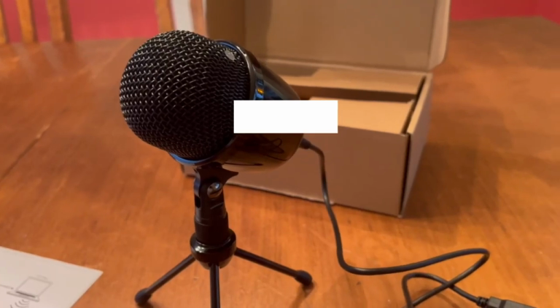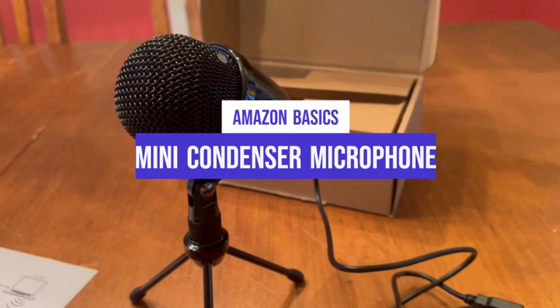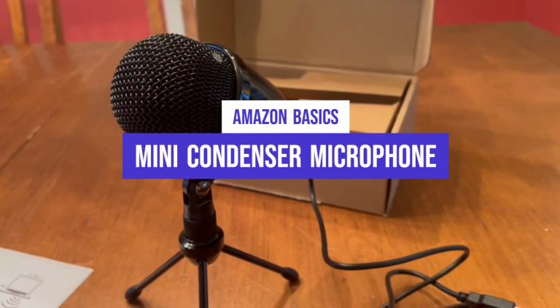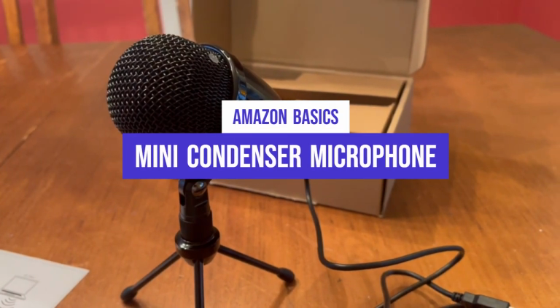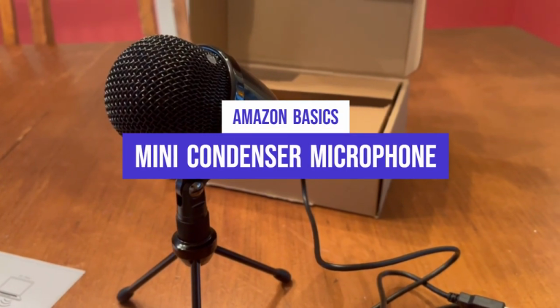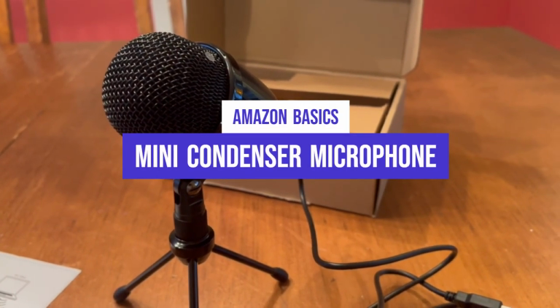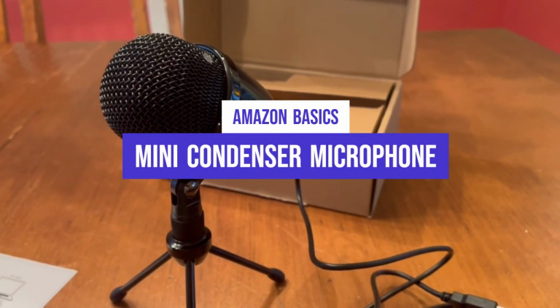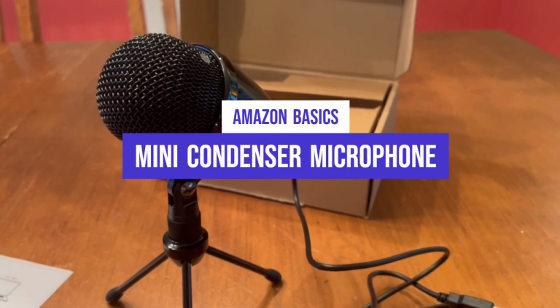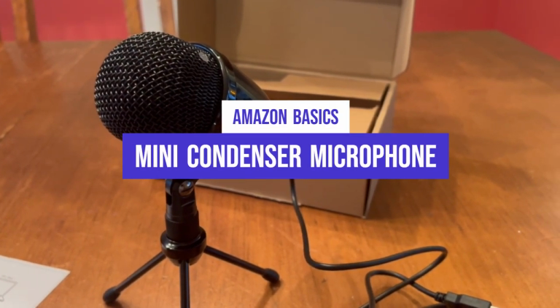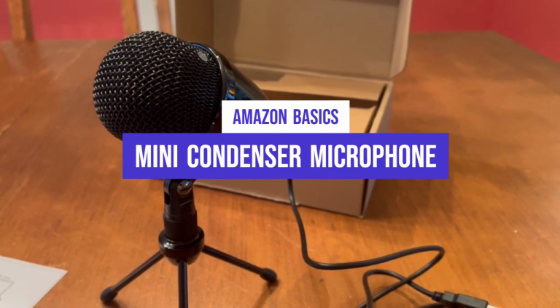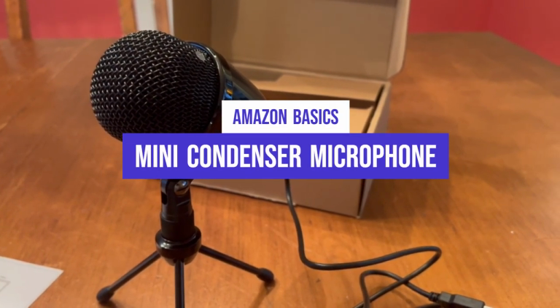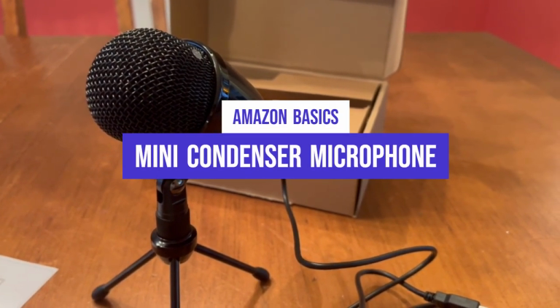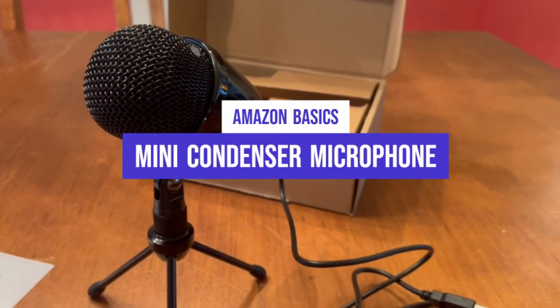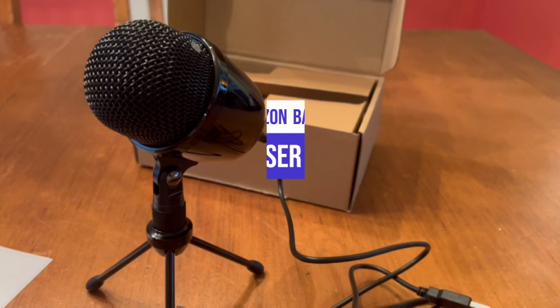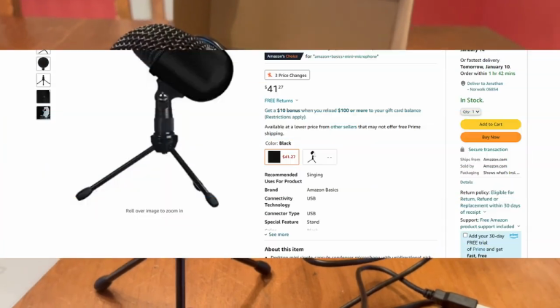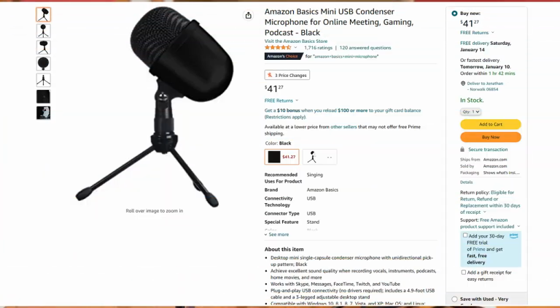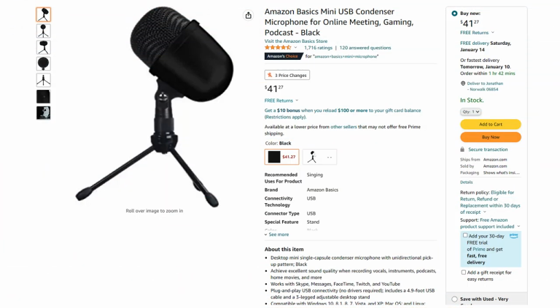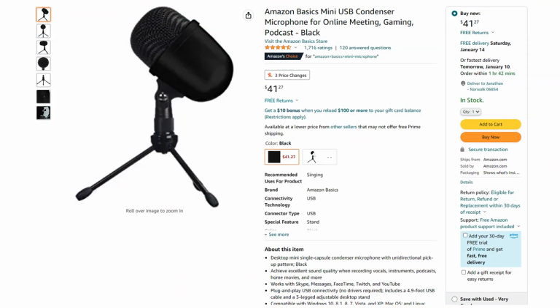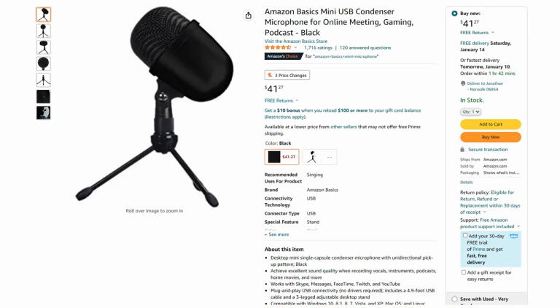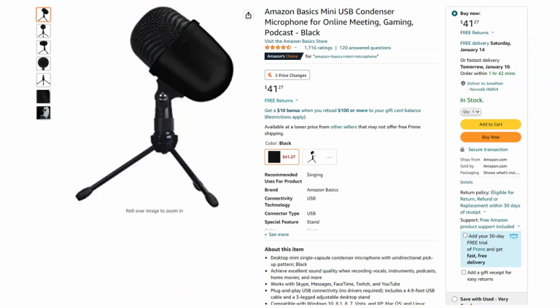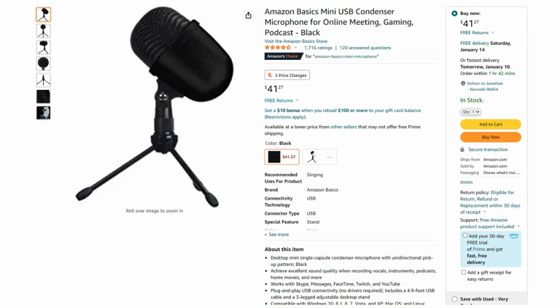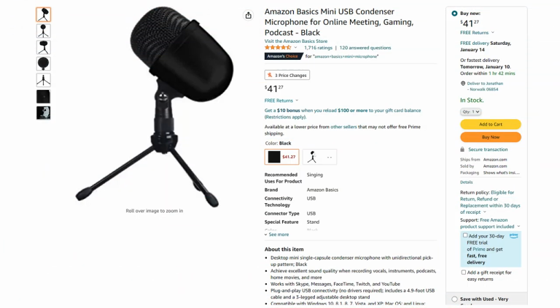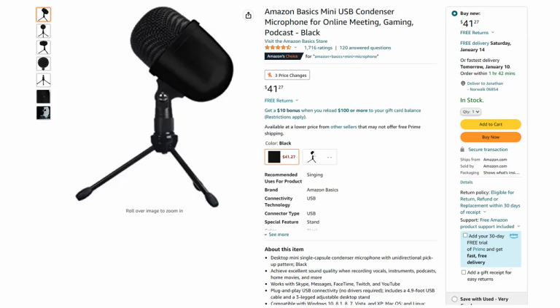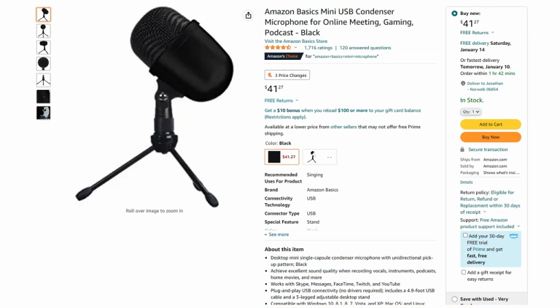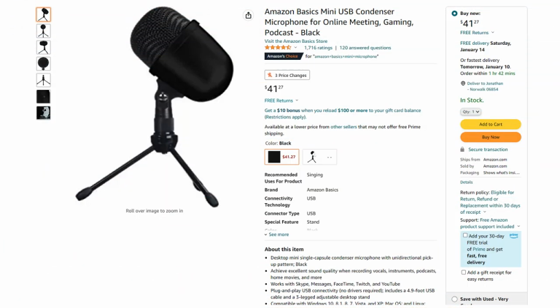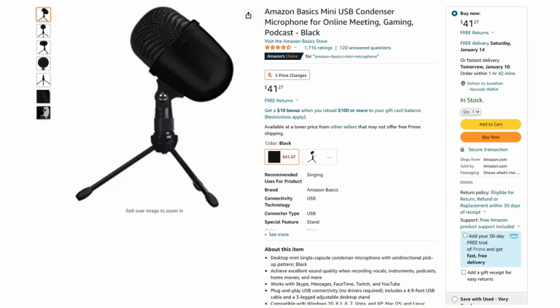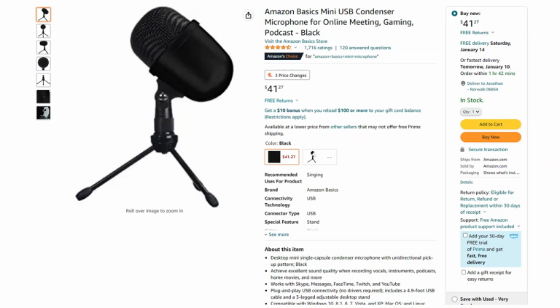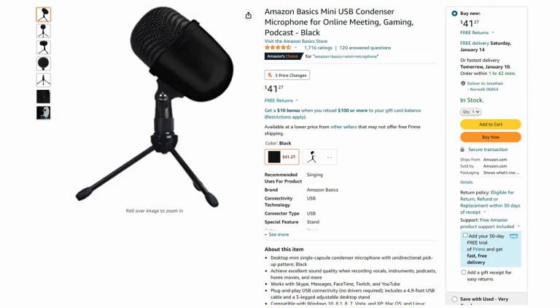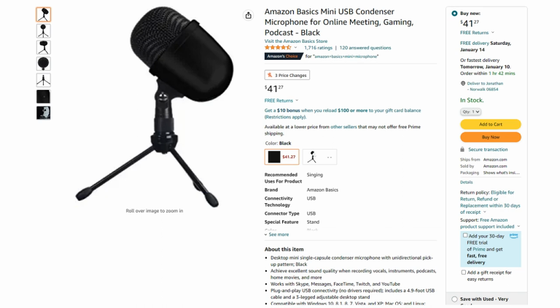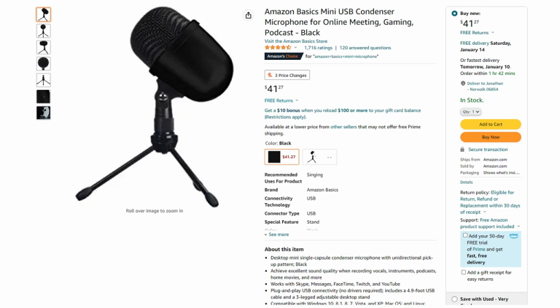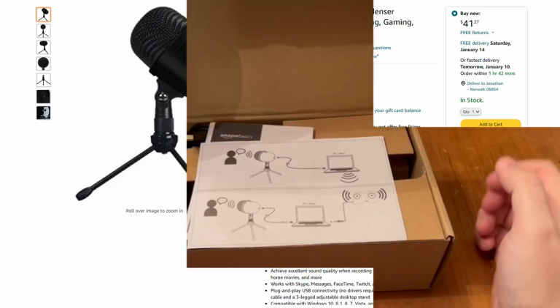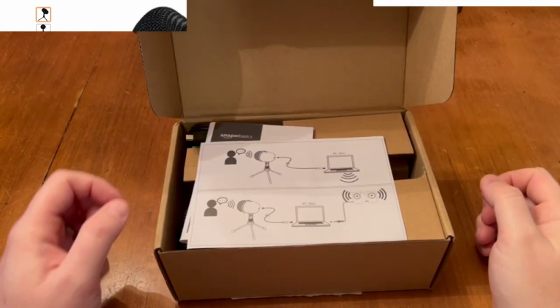Hey guys, today I'm going to be taking a look at the Amazon Basics Mini Condenser Microphone. I purchased this microphone to use for videos like this, and I was really impressed with the quality for the price.